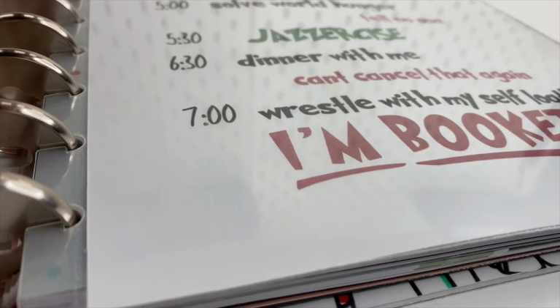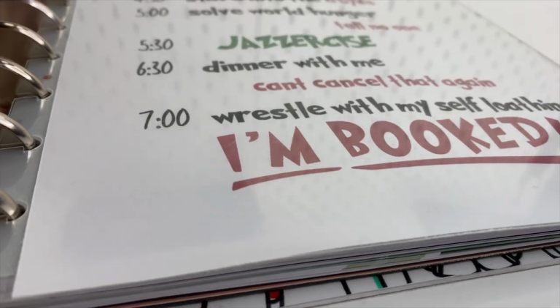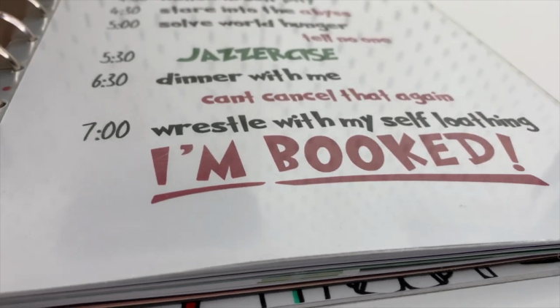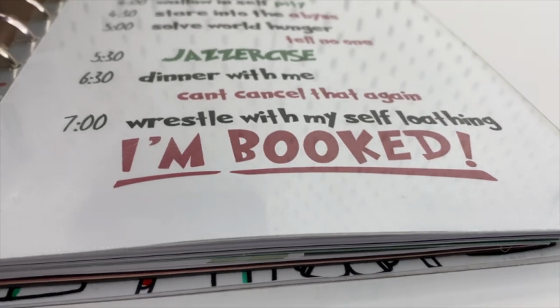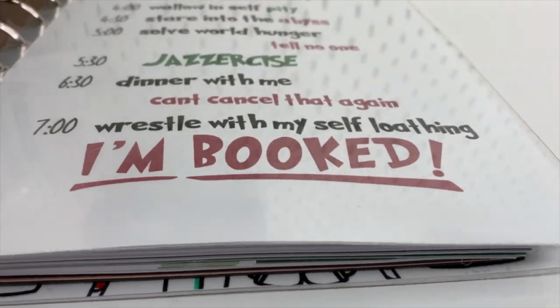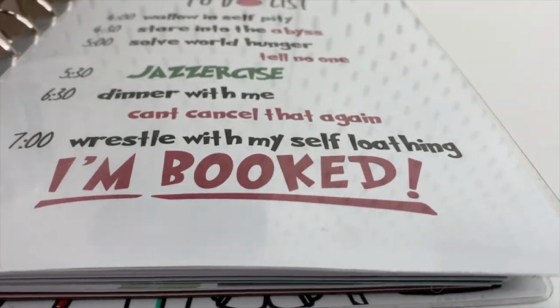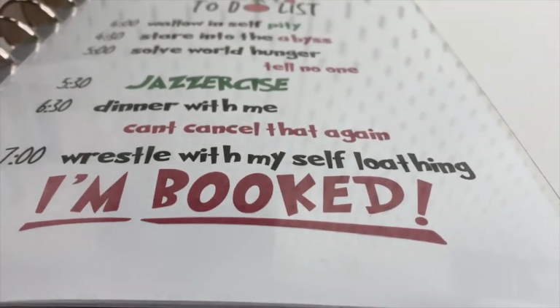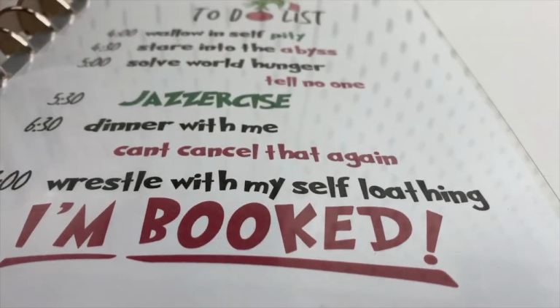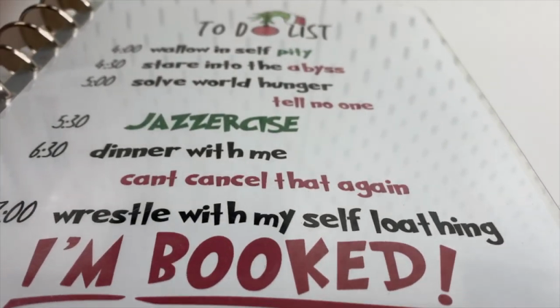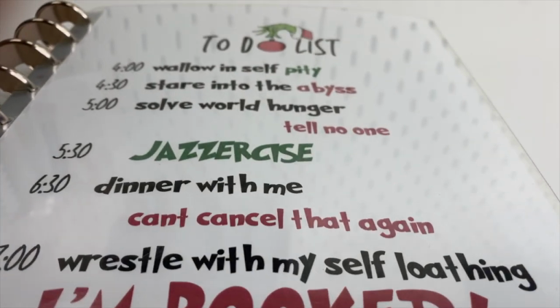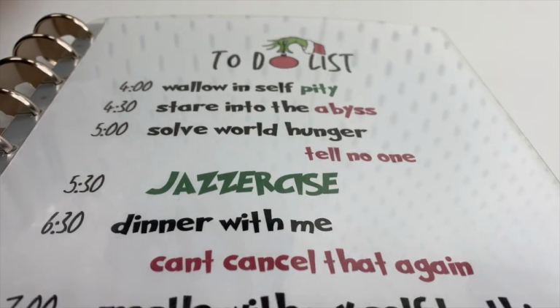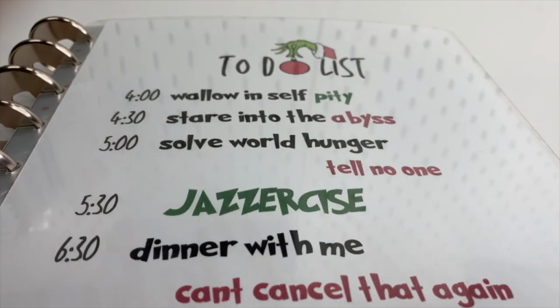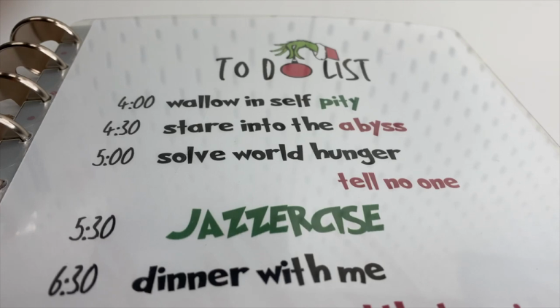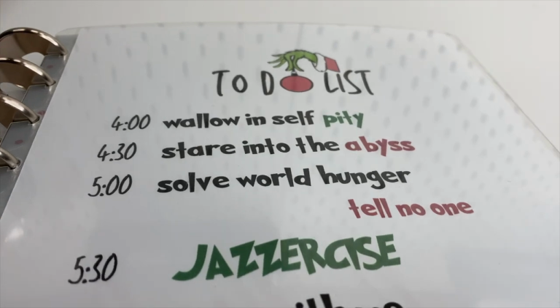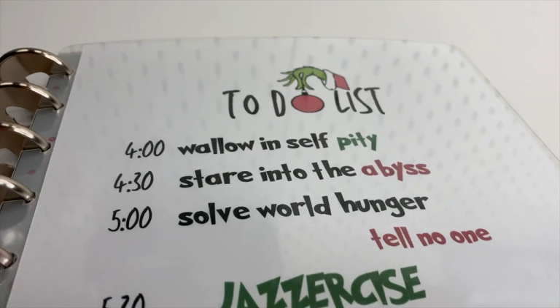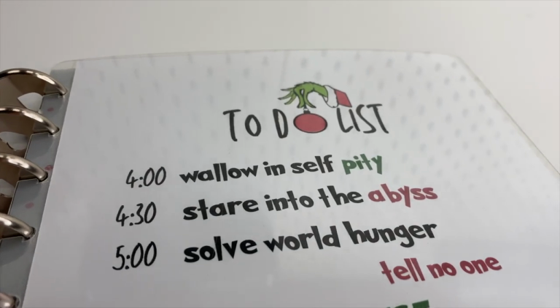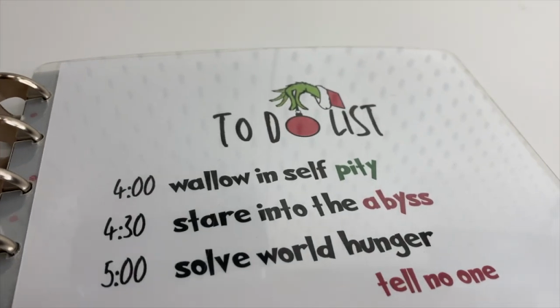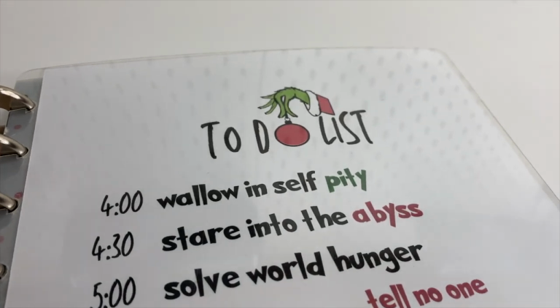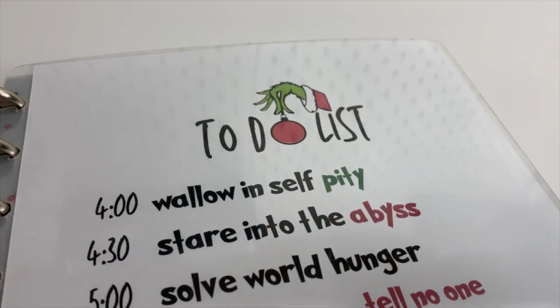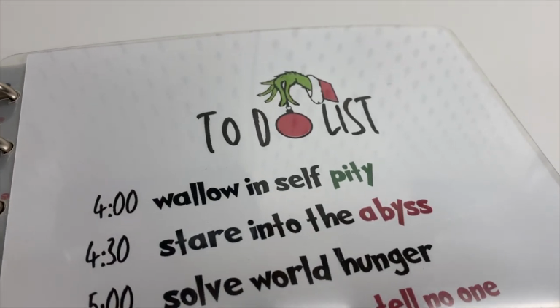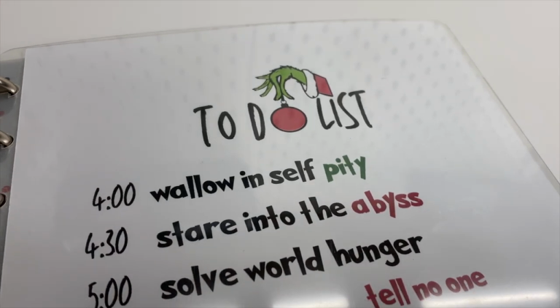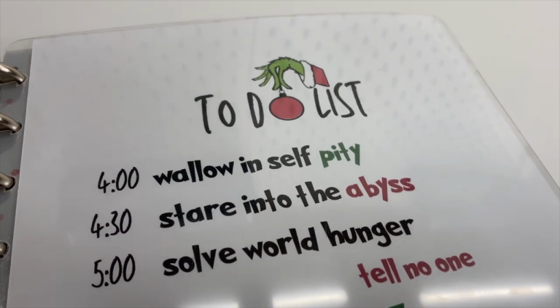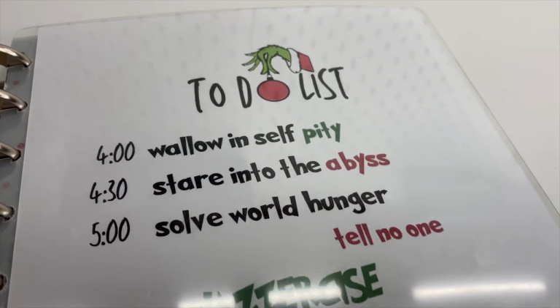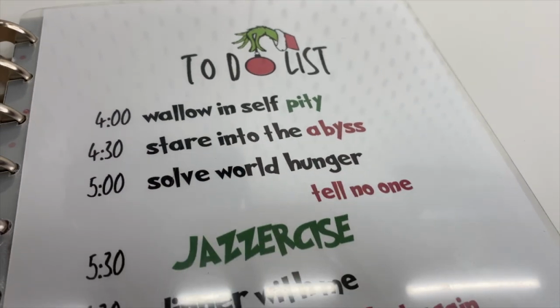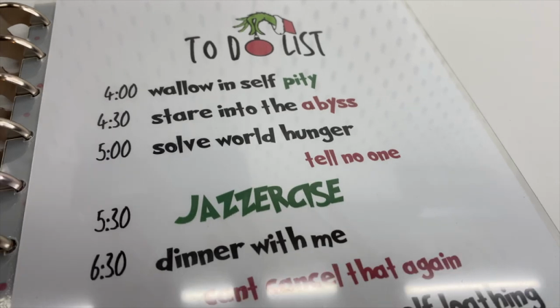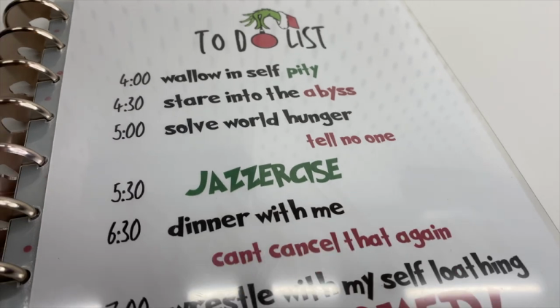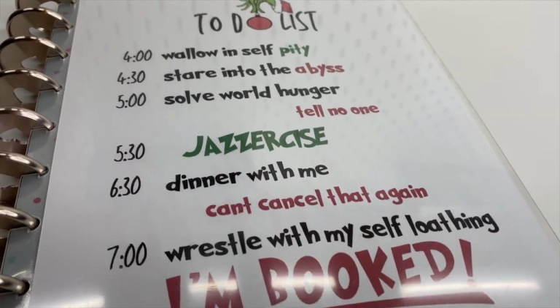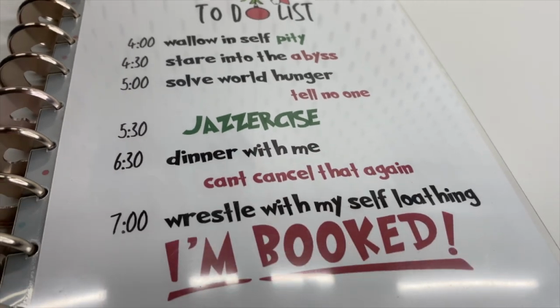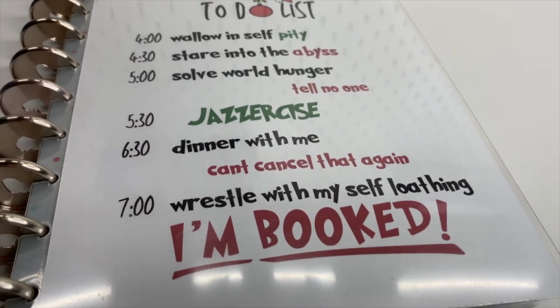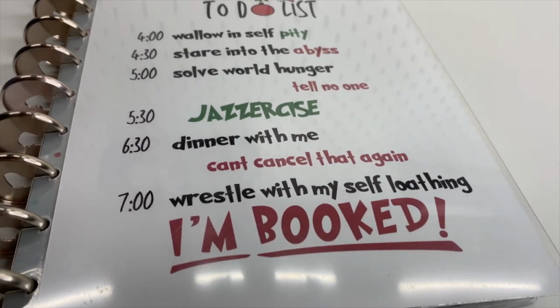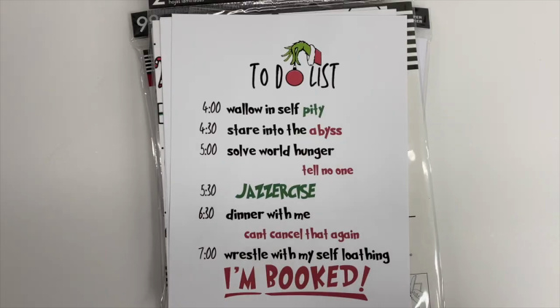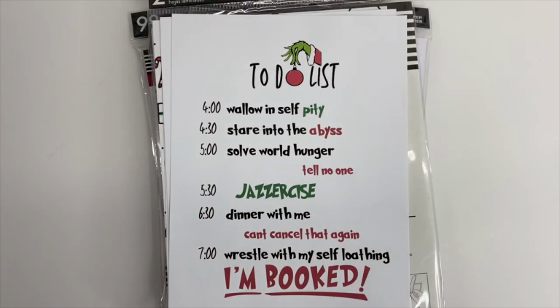Hey guys, it's Ashley. Today we are going to be getting my Christmas planner all set up and ready to go. Of course, I had to use the Grinch's to-do list as my cover. If you know me, you know I absolutely love the Grinch. I am so excited to get this thing set up with you guys.